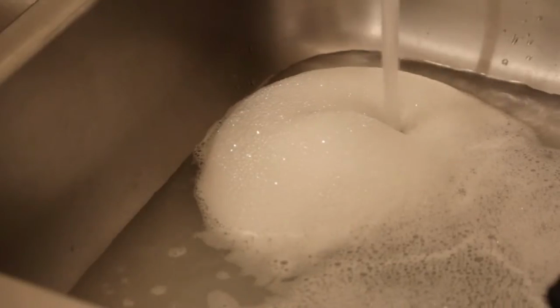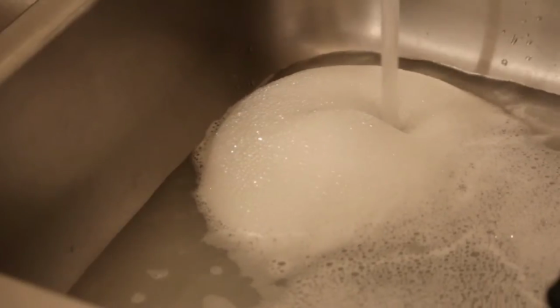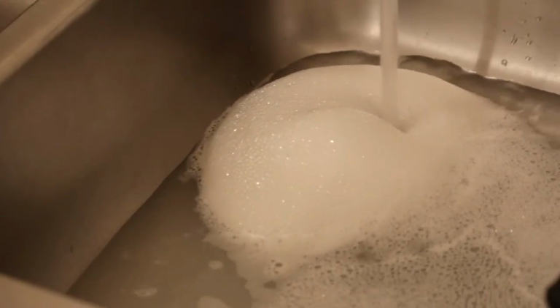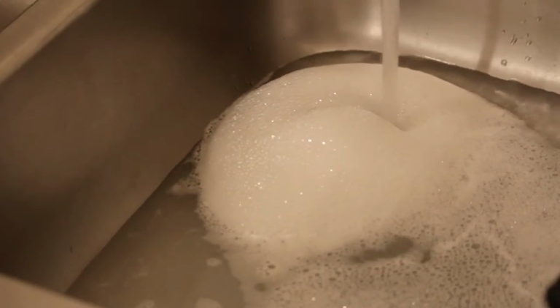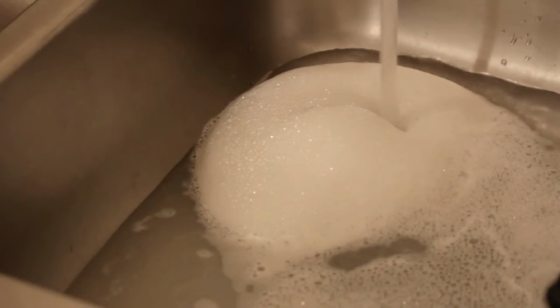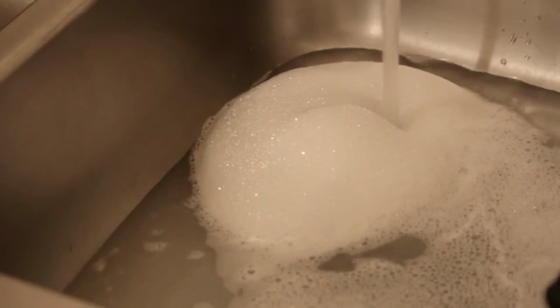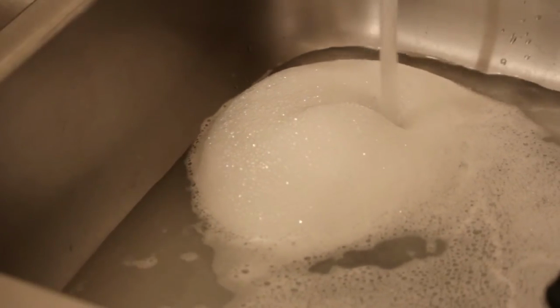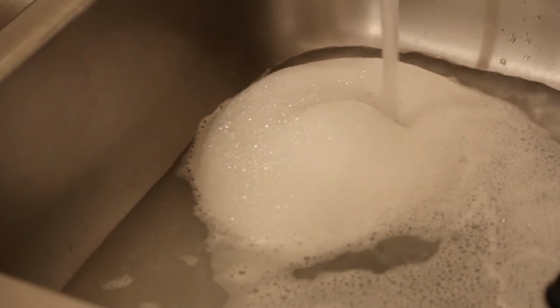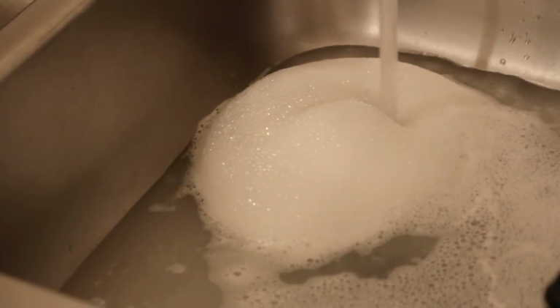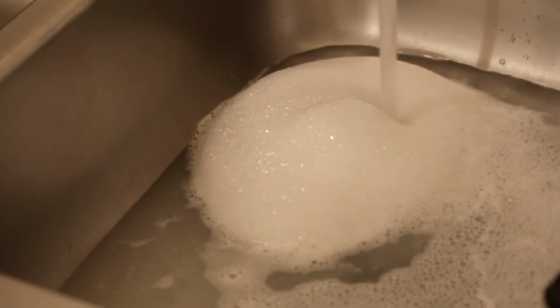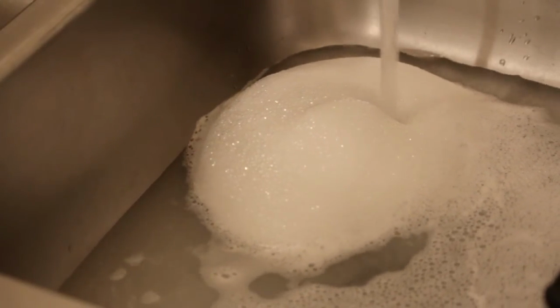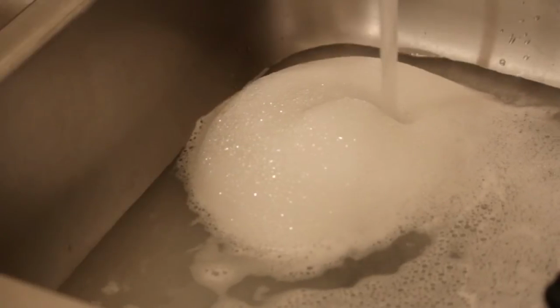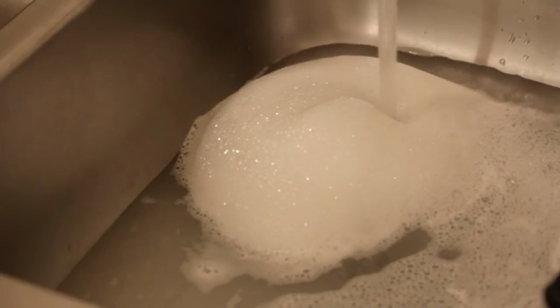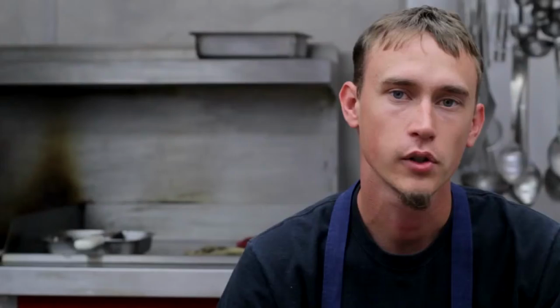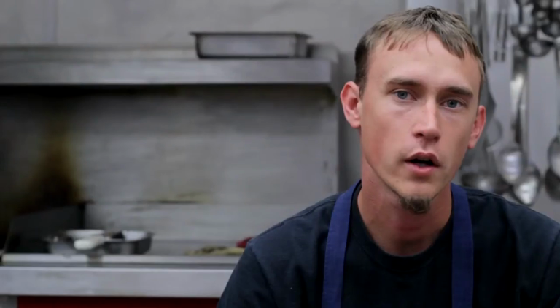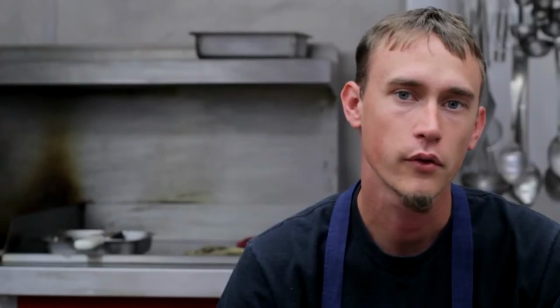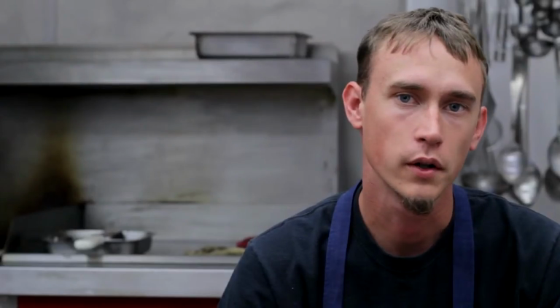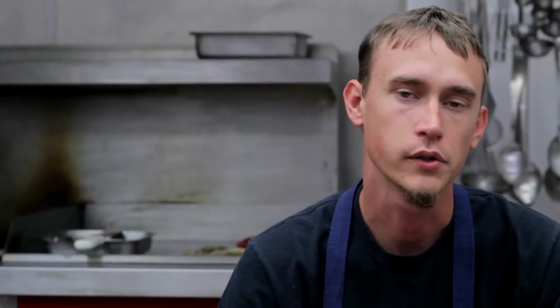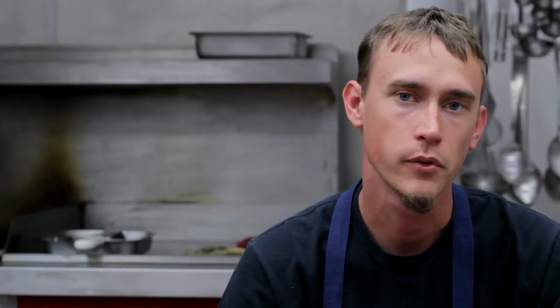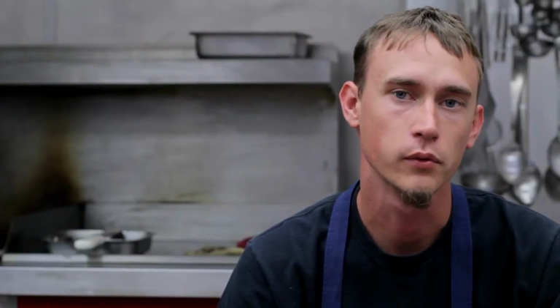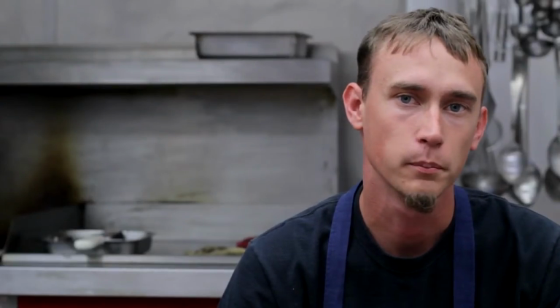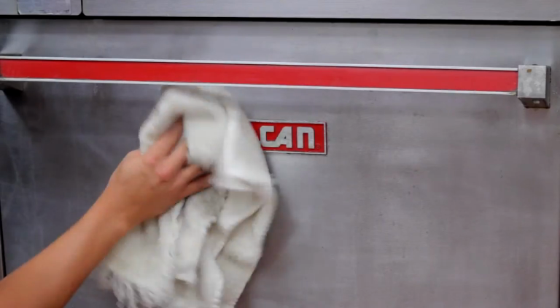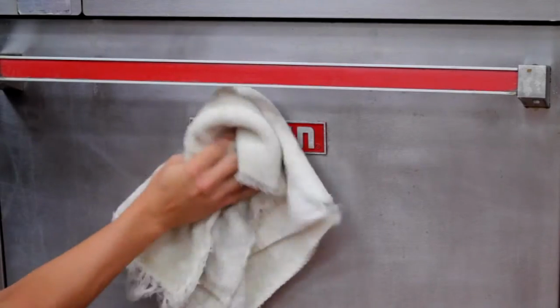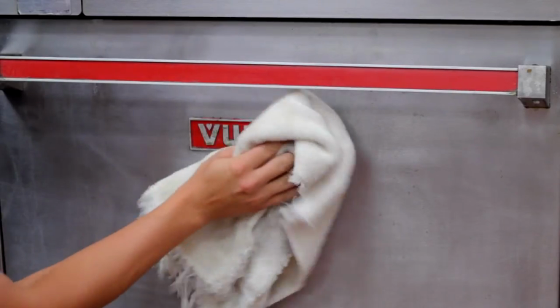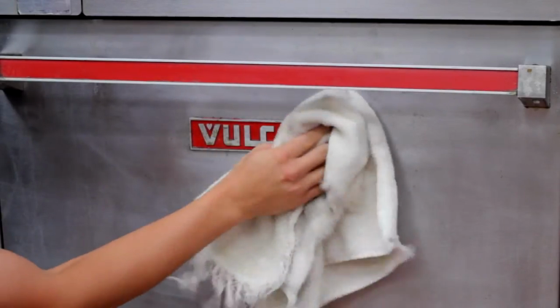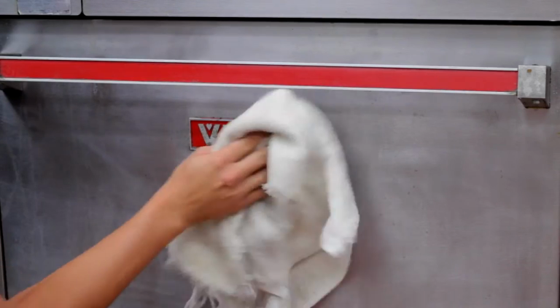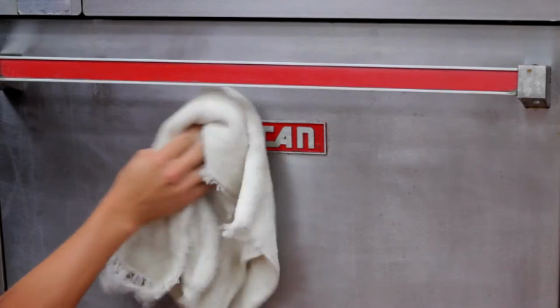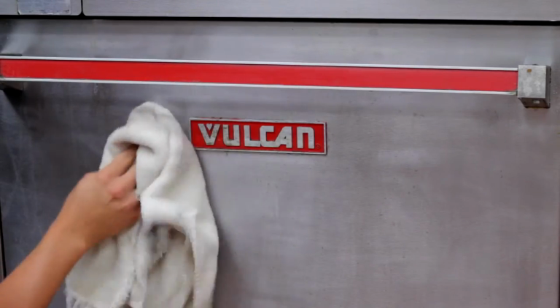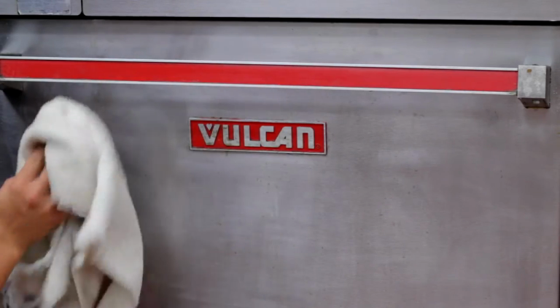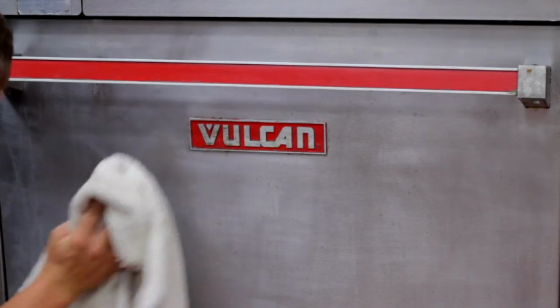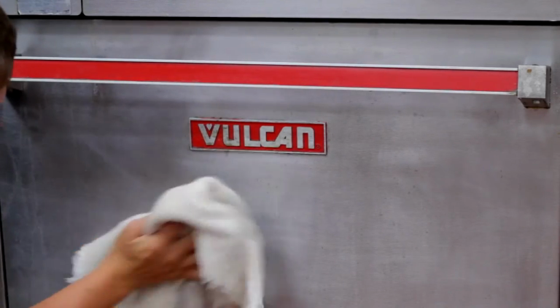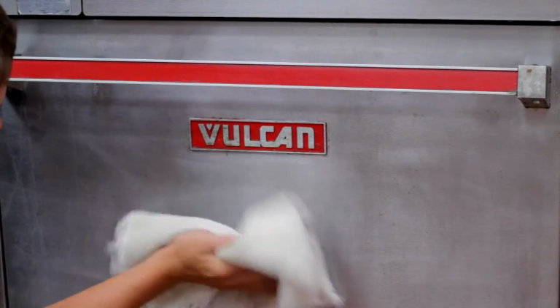The first step is to add some dish soap to a sink and fill it up with warm water. Soak a washcloth in water and scrub the stove top. You may need to scrub hard to remove any dried food that's on the stove top.